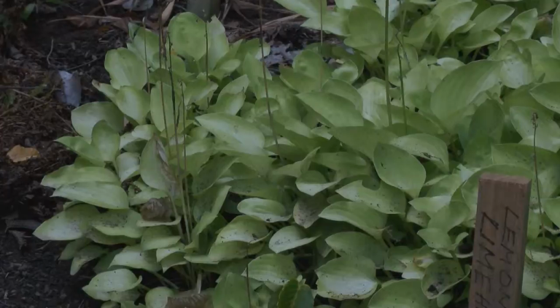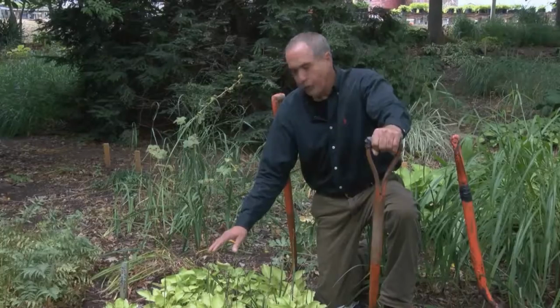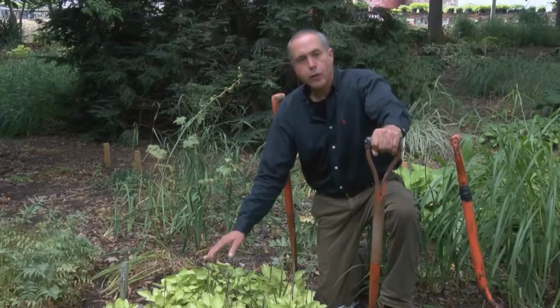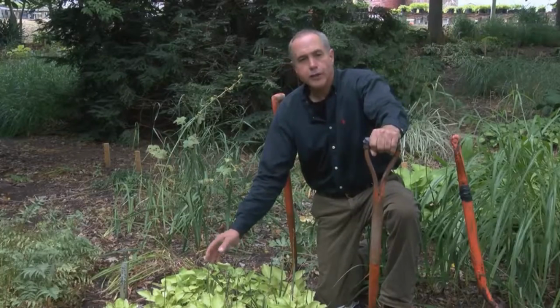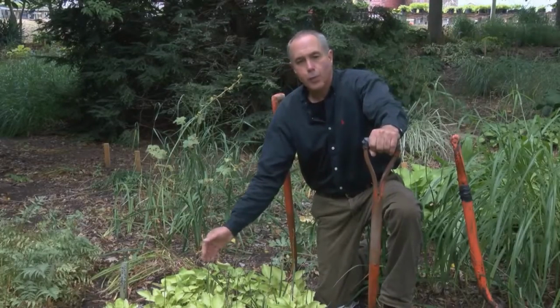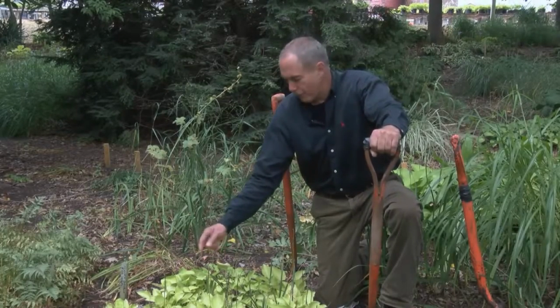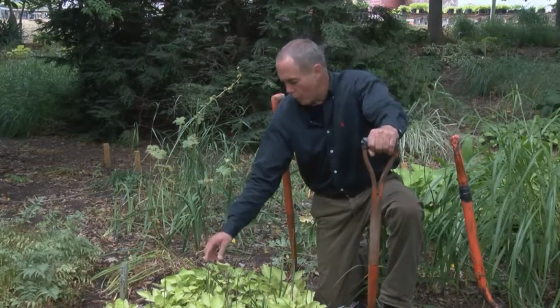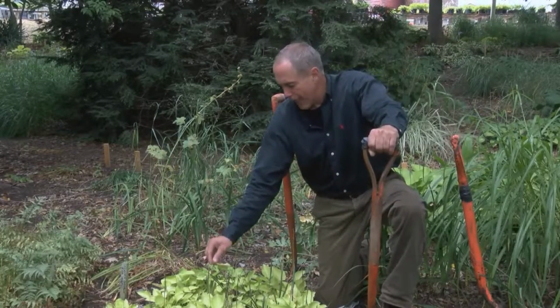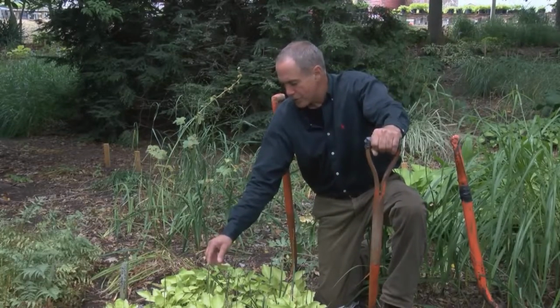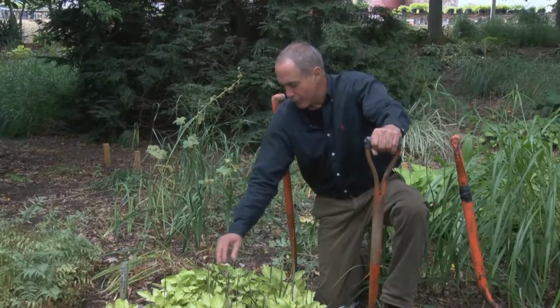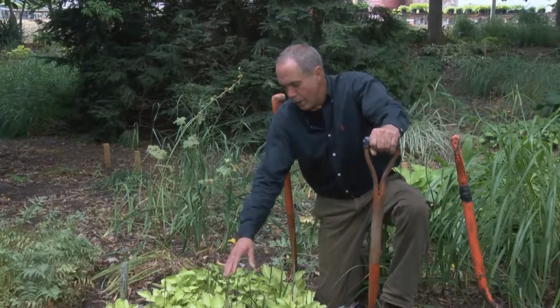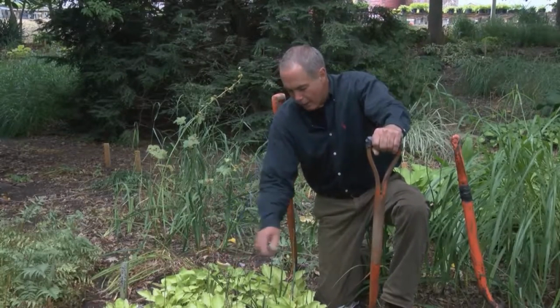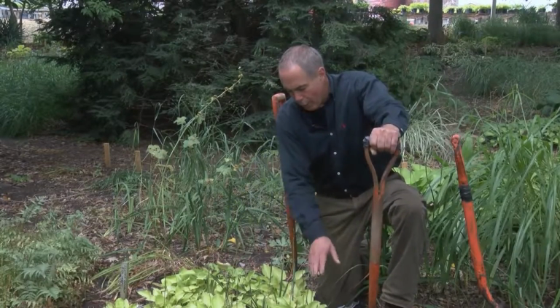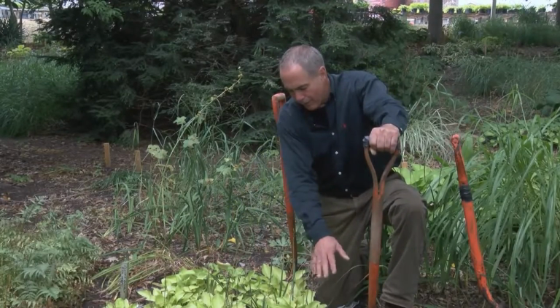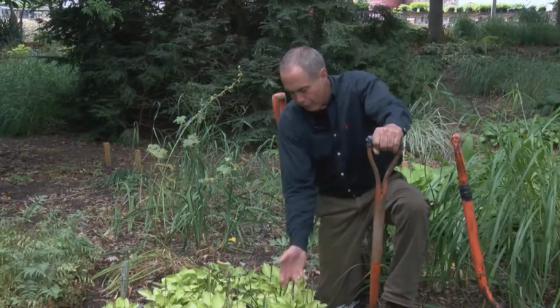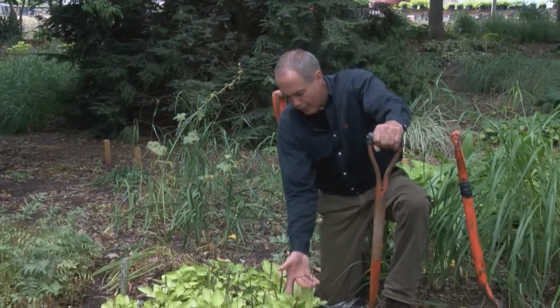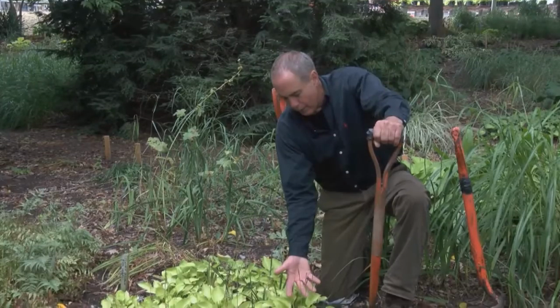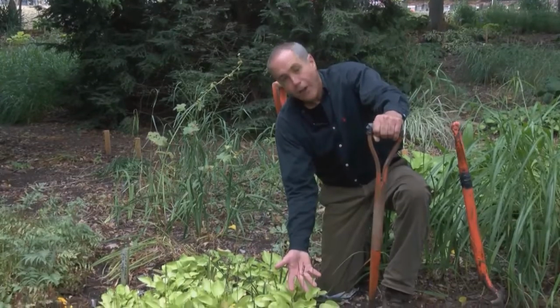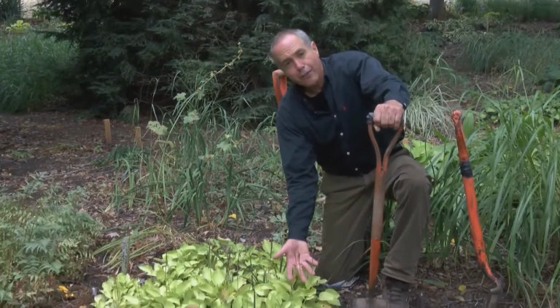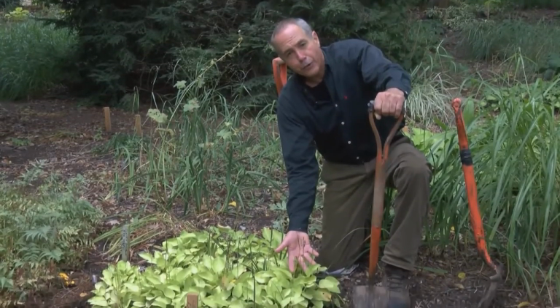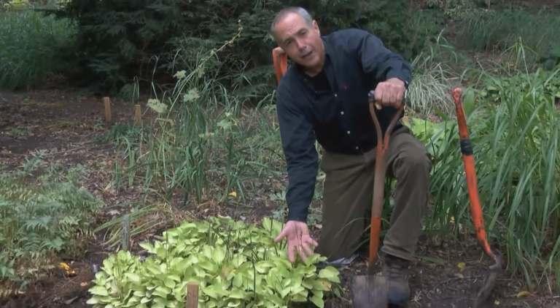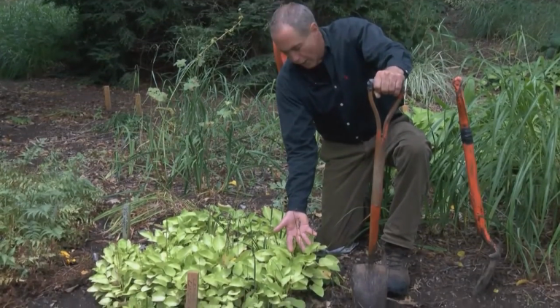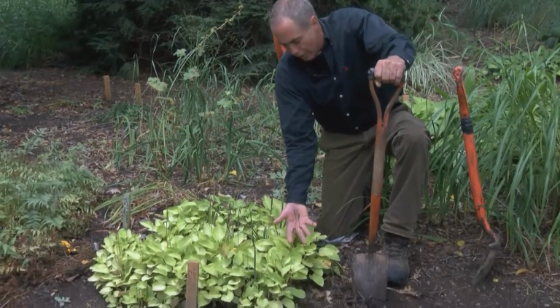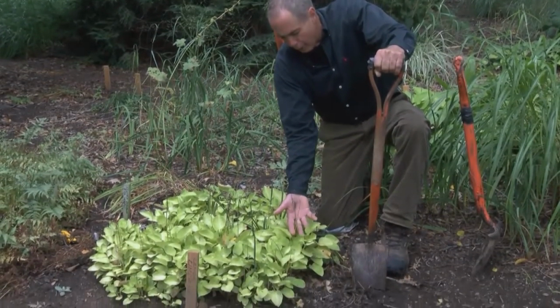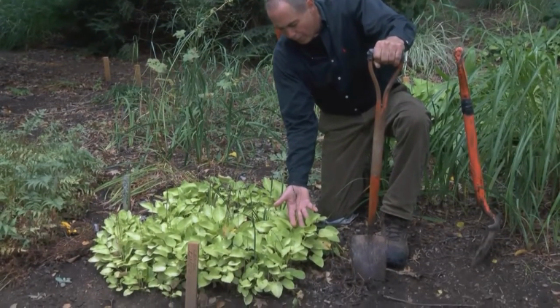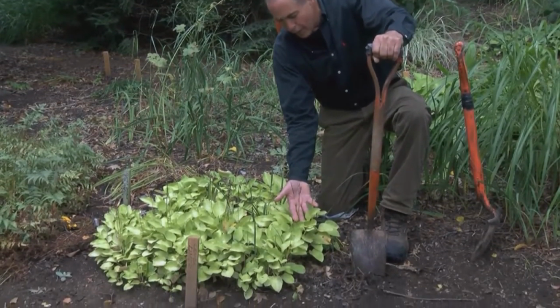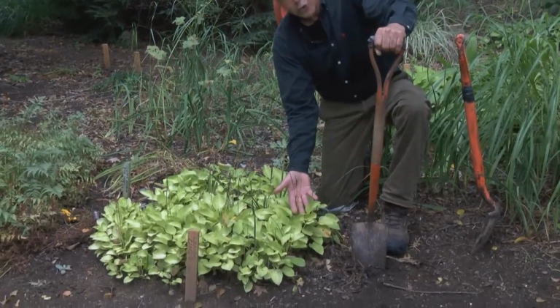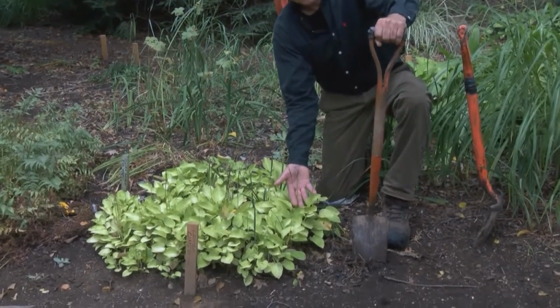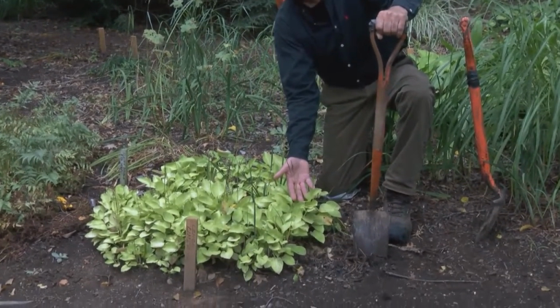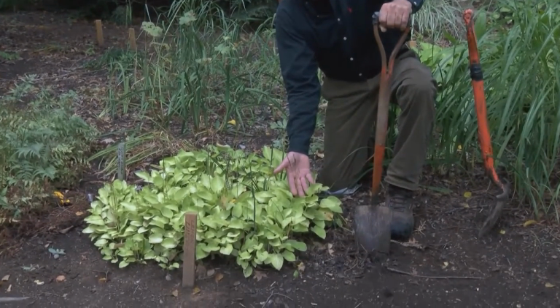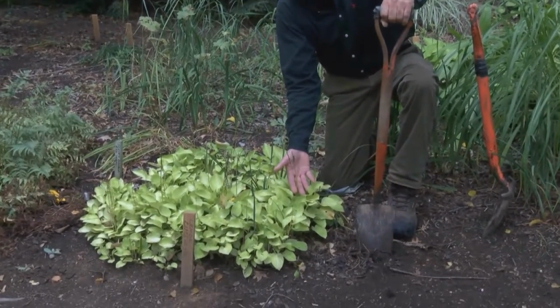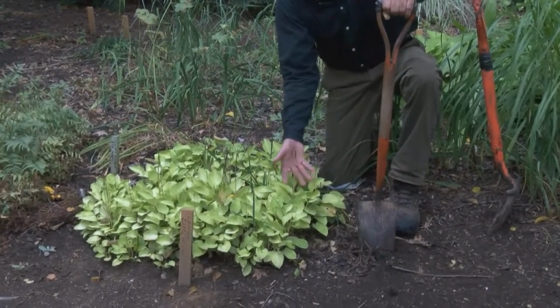You can also look at the number of old flower stems. For every one of these — like right here, there's five flower stems. For every one of these, you could make at least one plant.